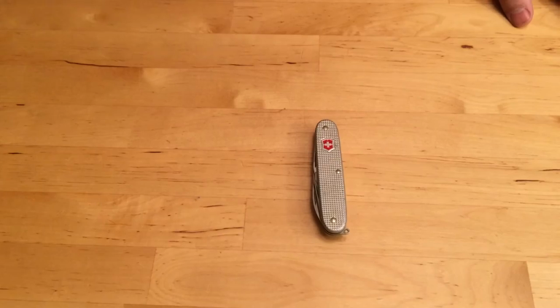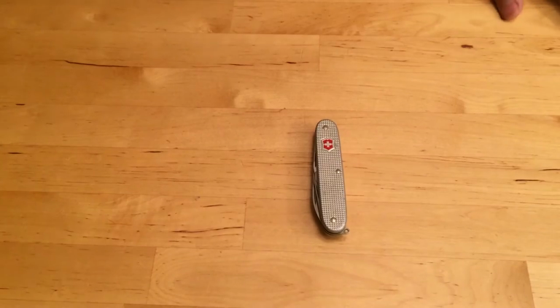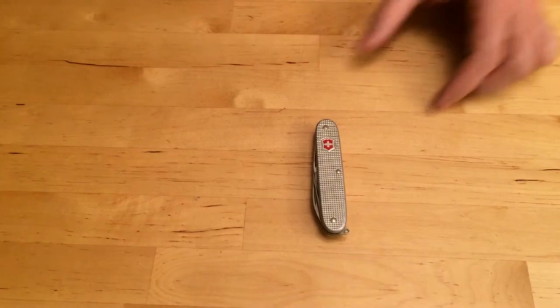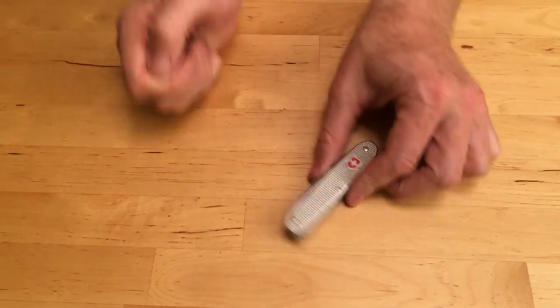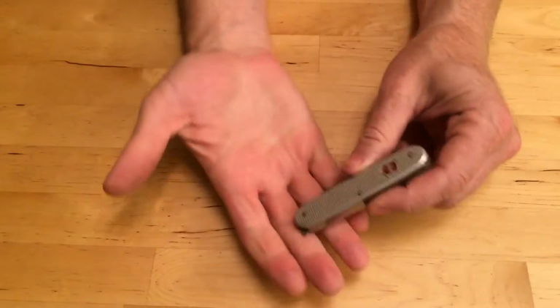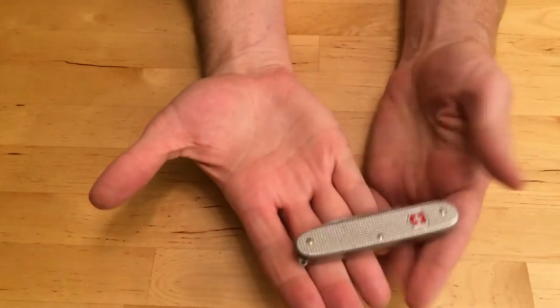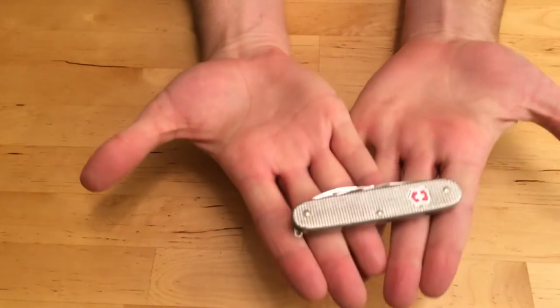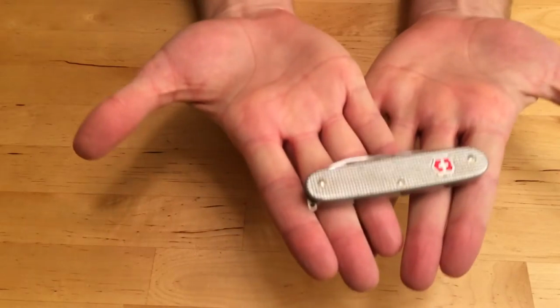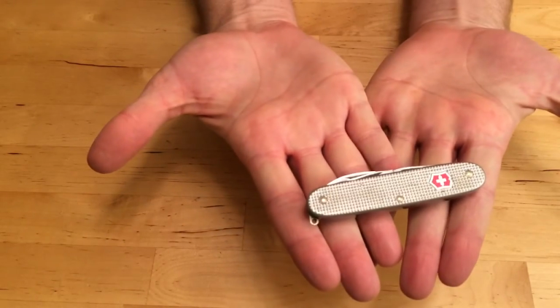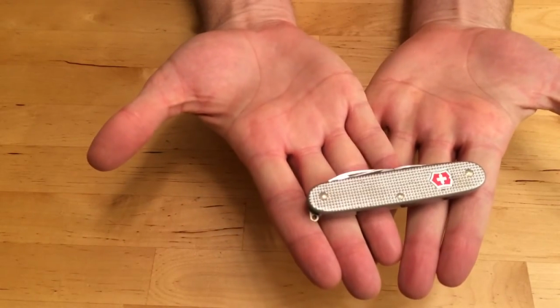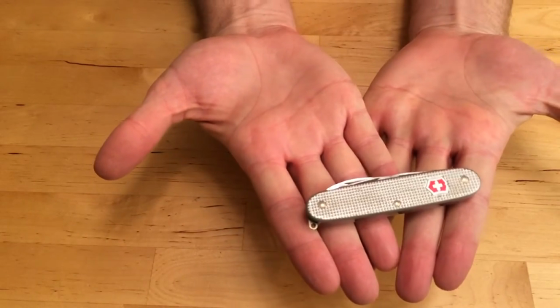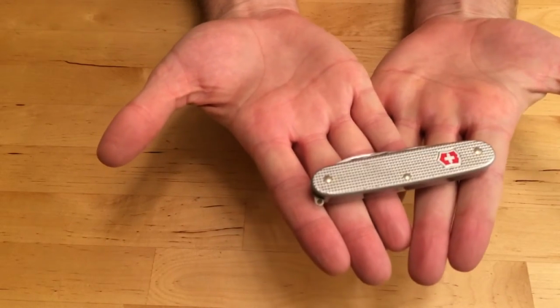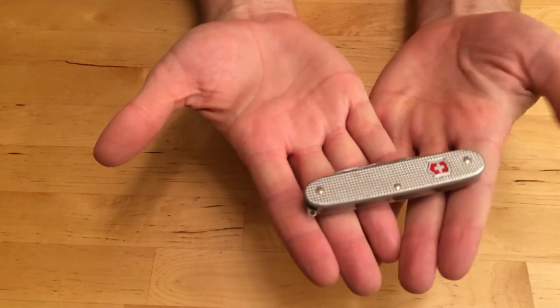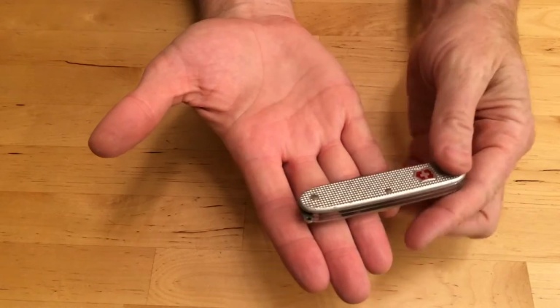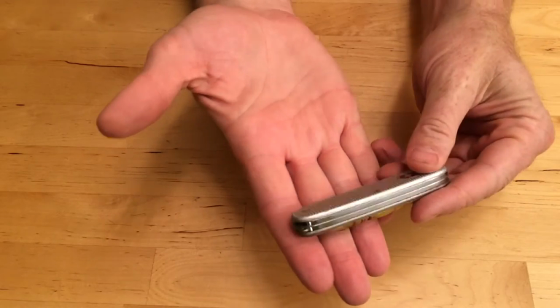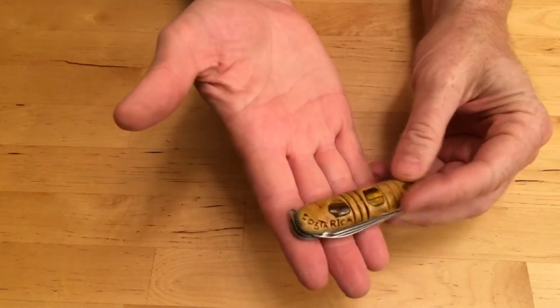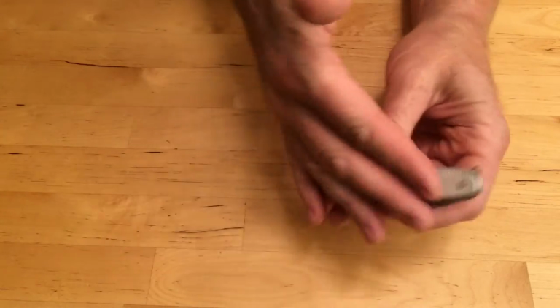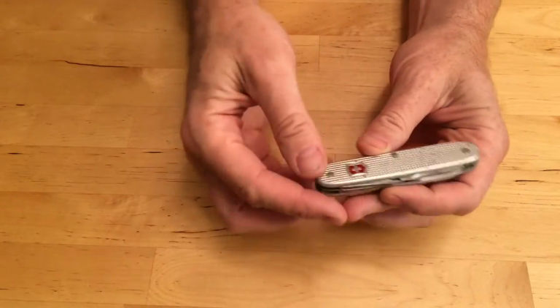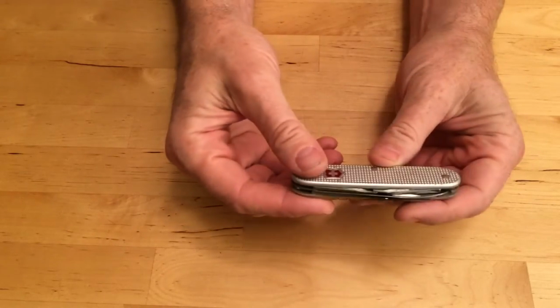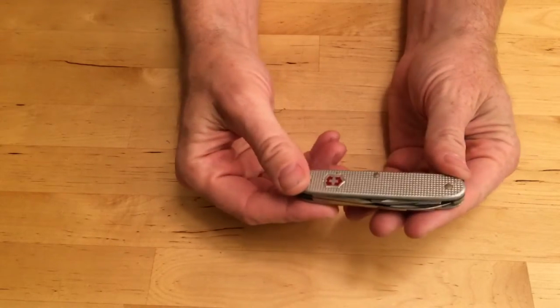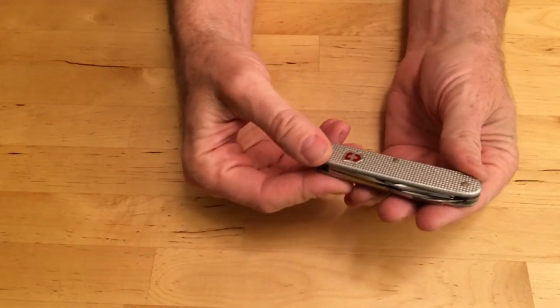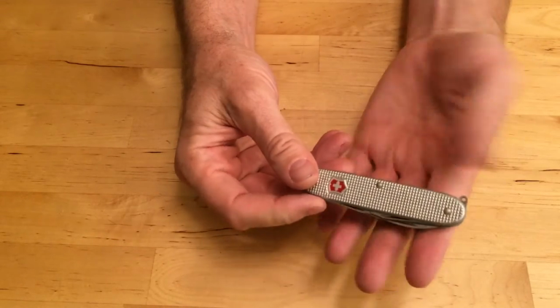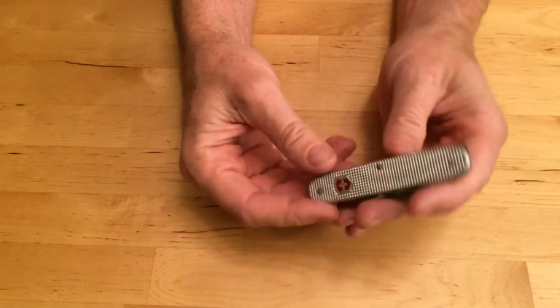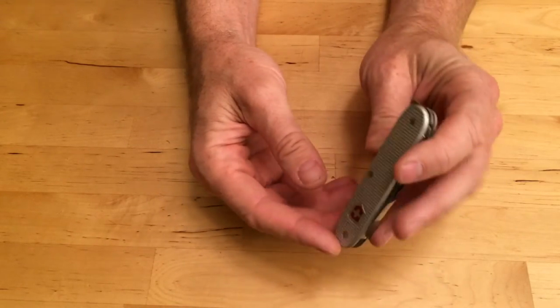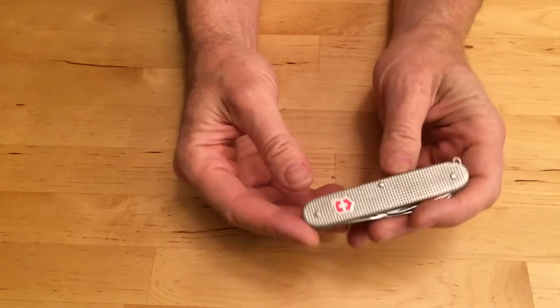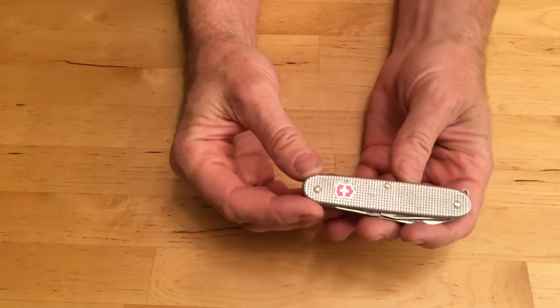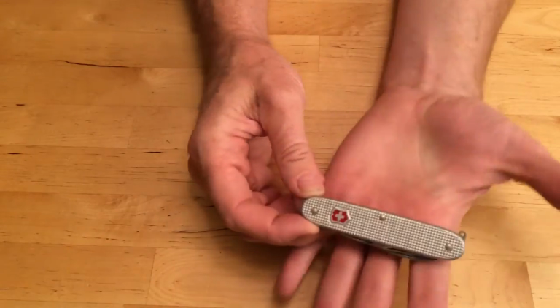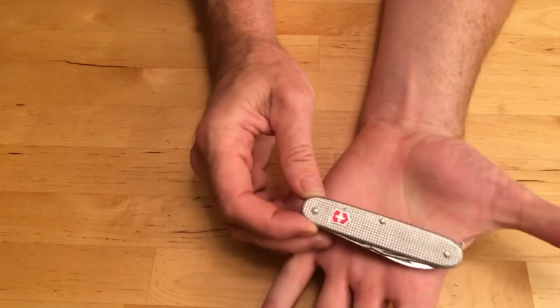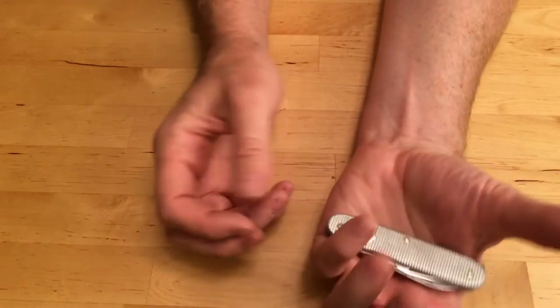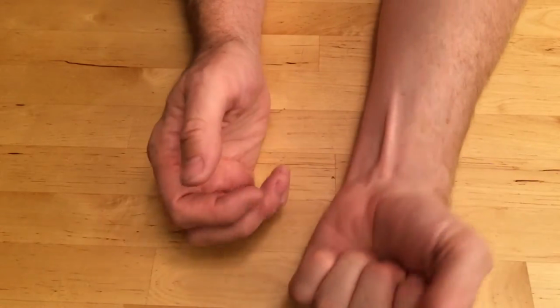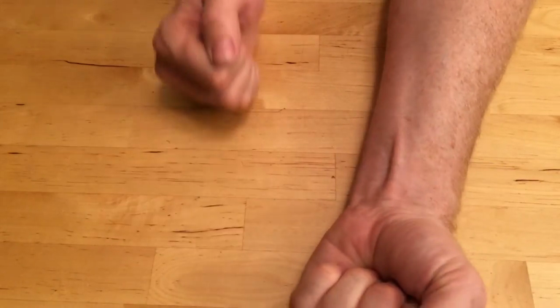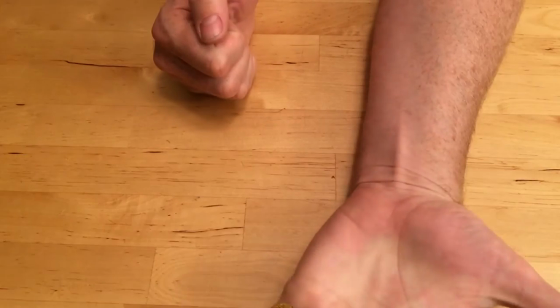Let's go over the knife safety rules. Number one, a knife is a tool, not a toy, and you must treat it with respect. In the Cub Scouts, there's the concept of the blood circle, which is you put the knife in your hand, closed.